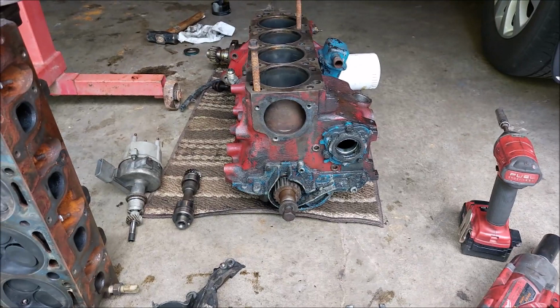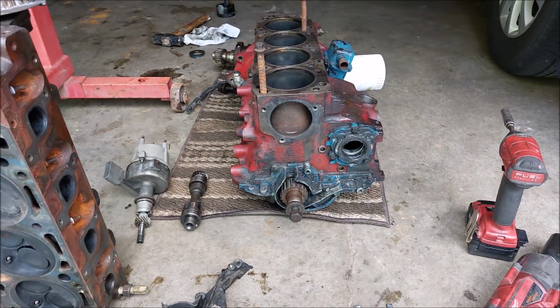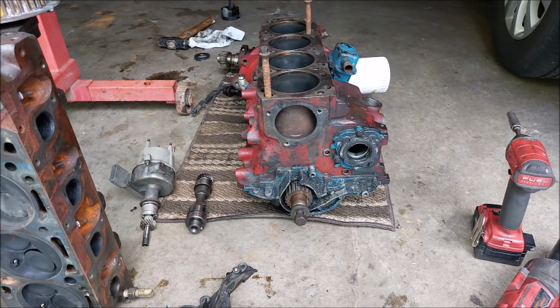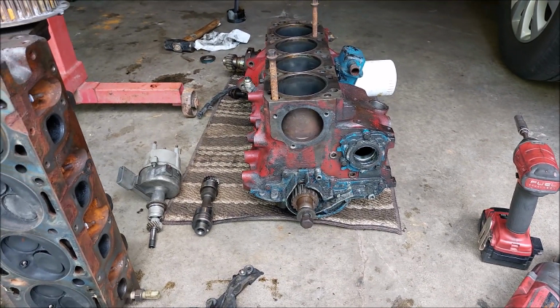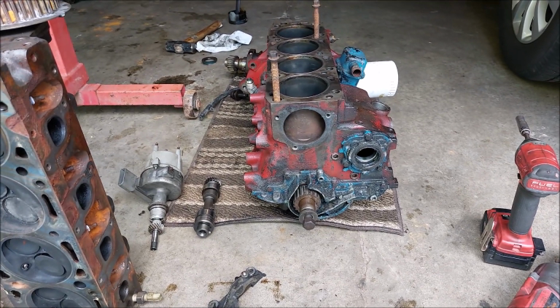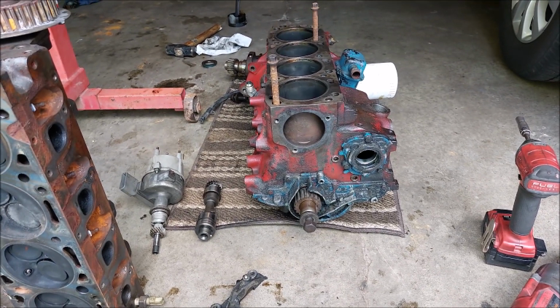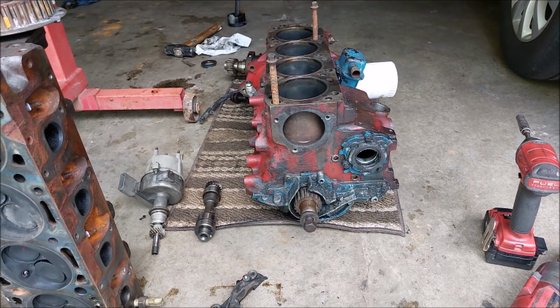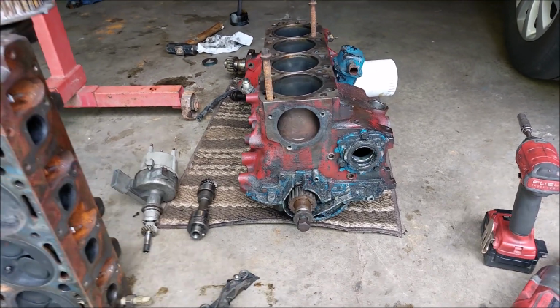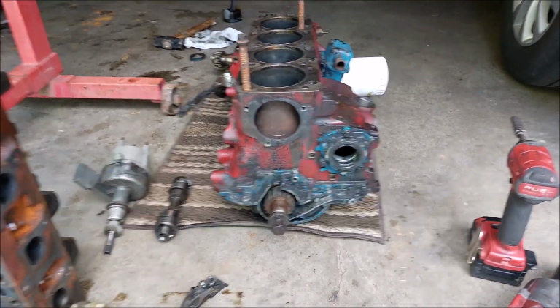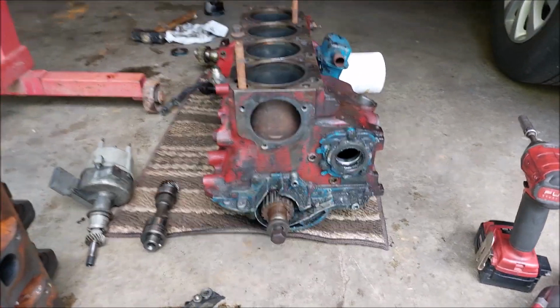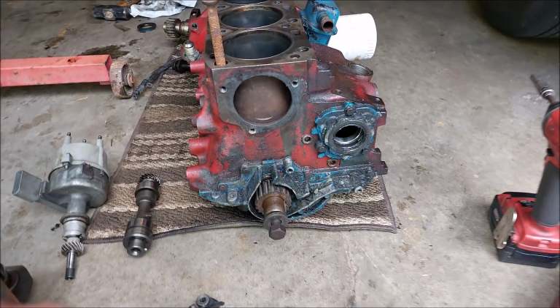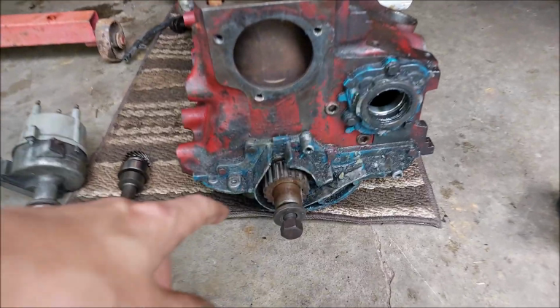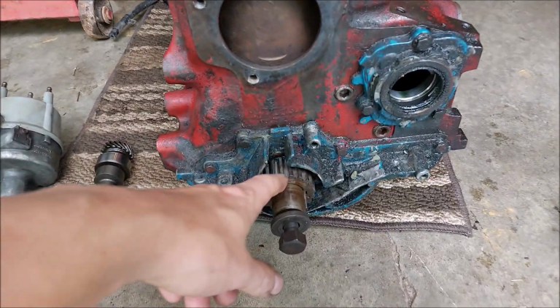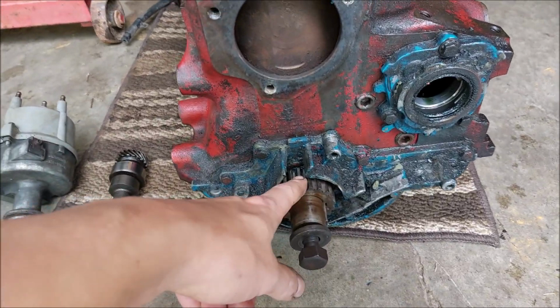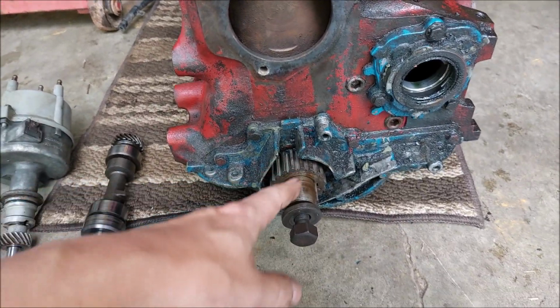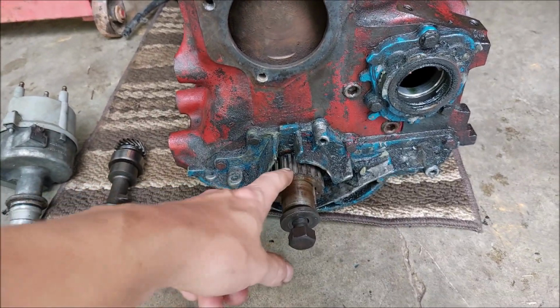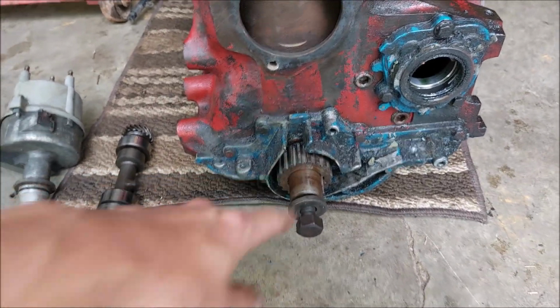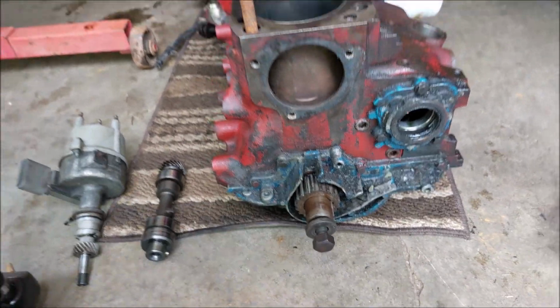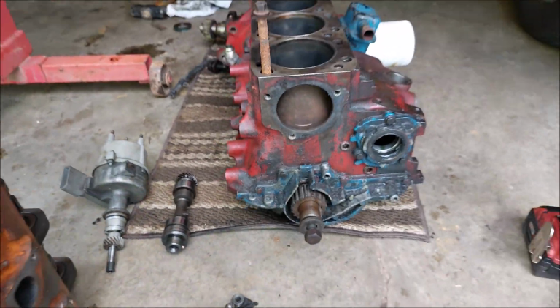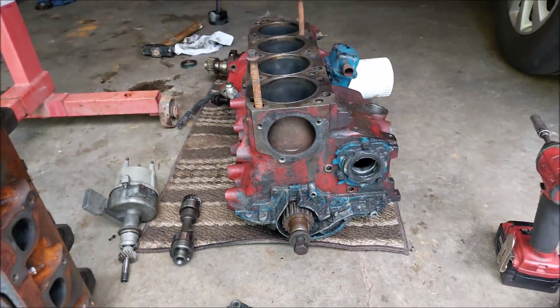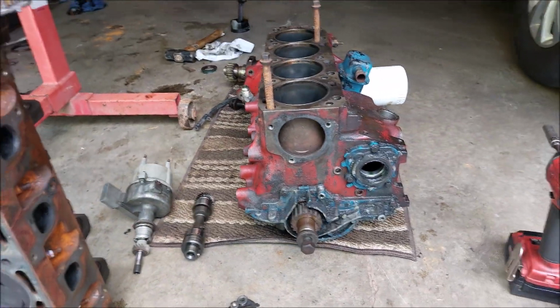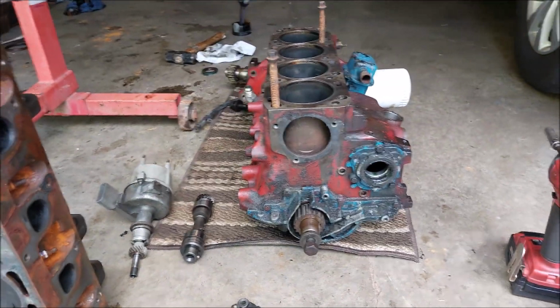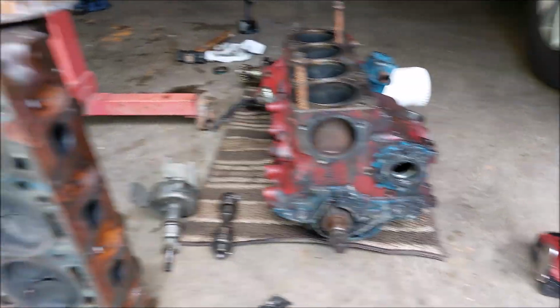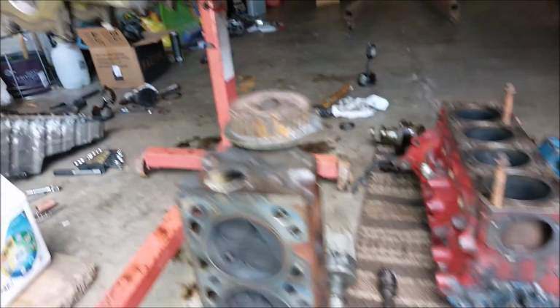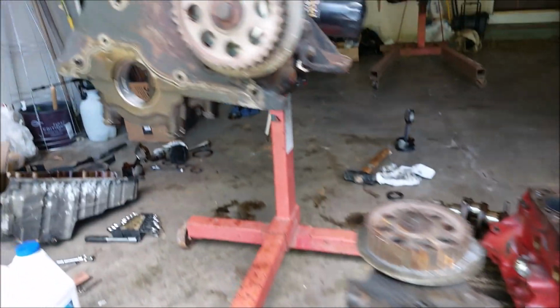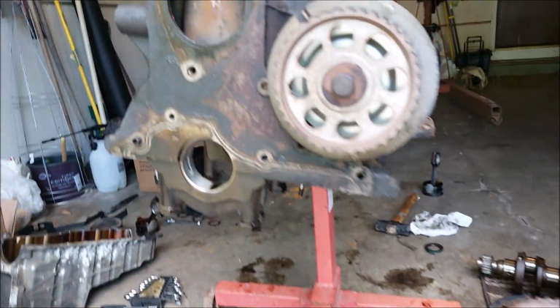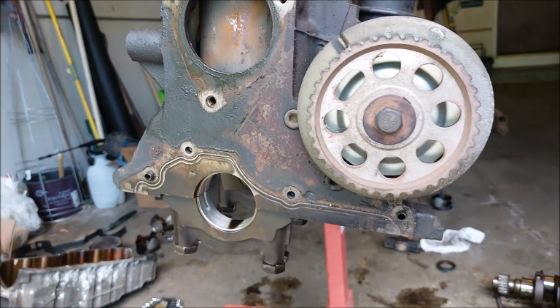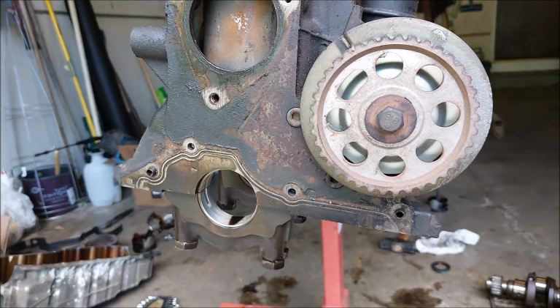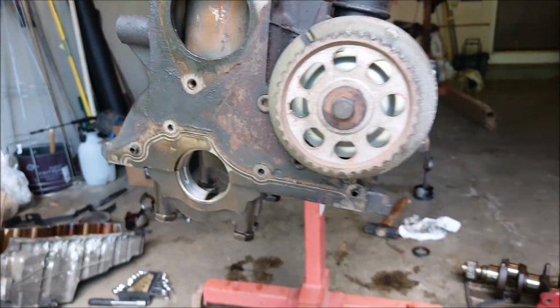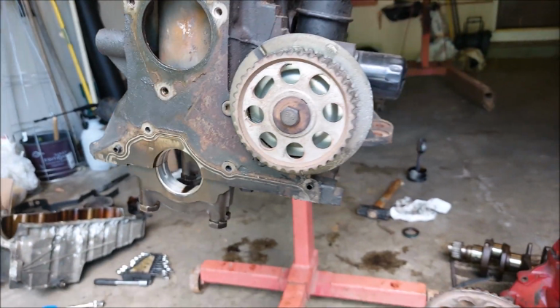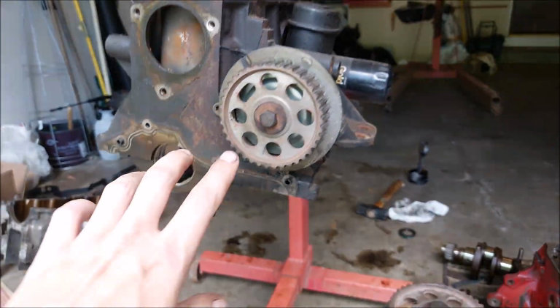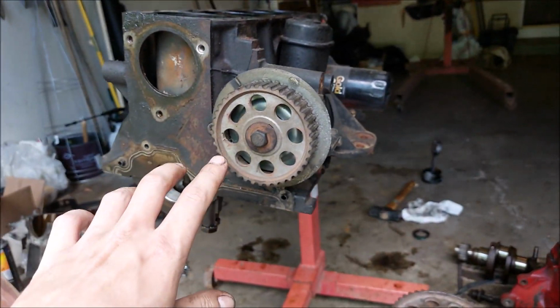Welcome back to Everyday Arrays. Today I'm going to show you how to remove a timing gear — a timing belt crank gear — out of a 2.3 turbo, or even a non-turbo 2.3 or 2.5.